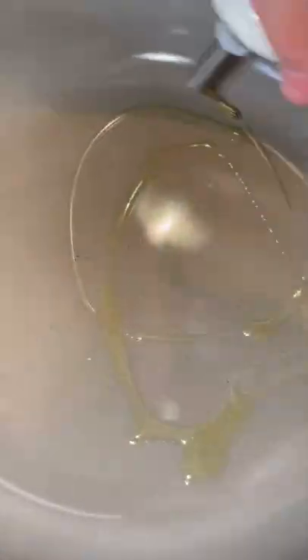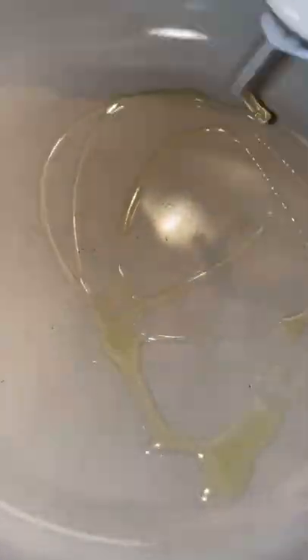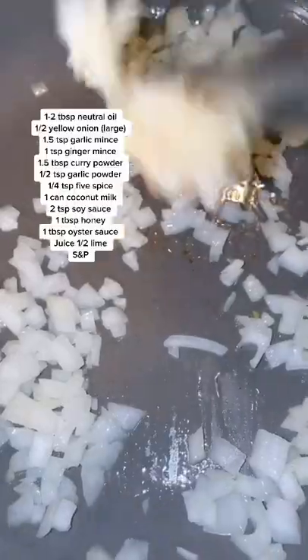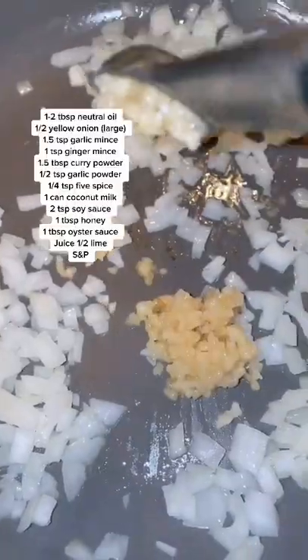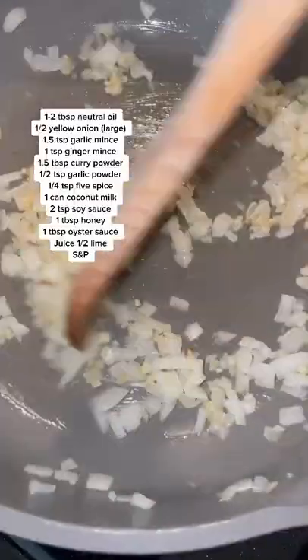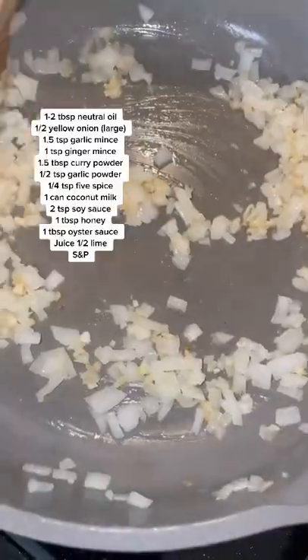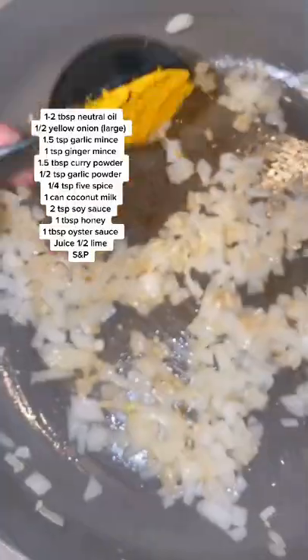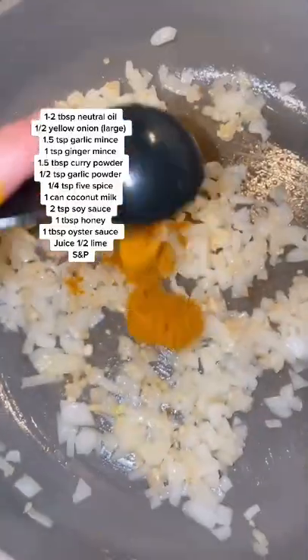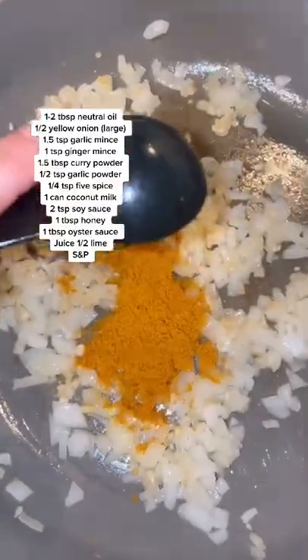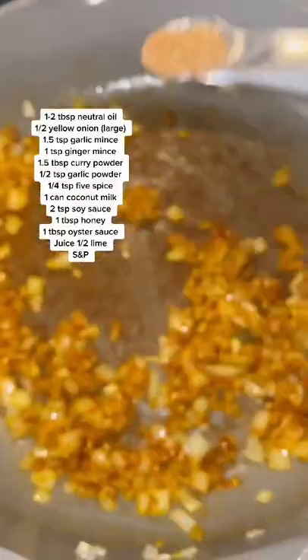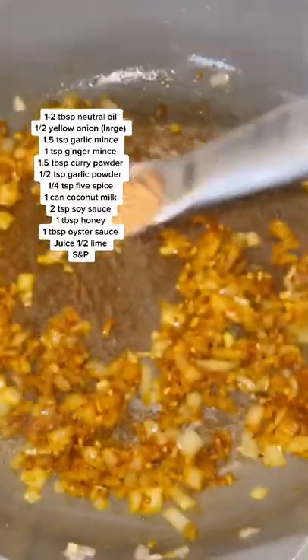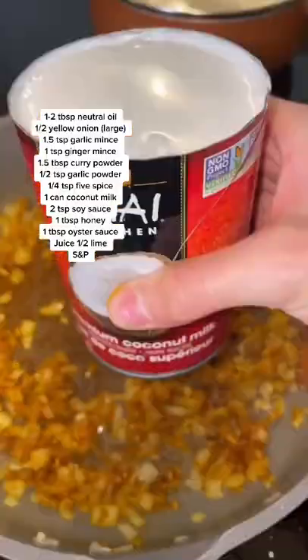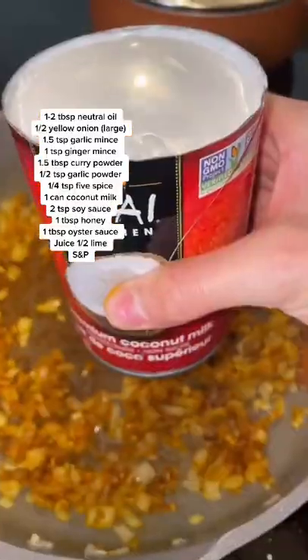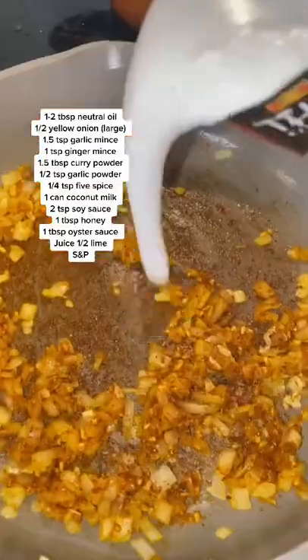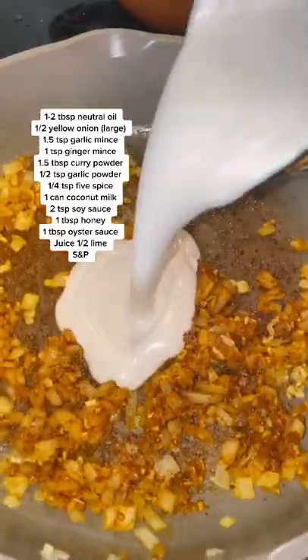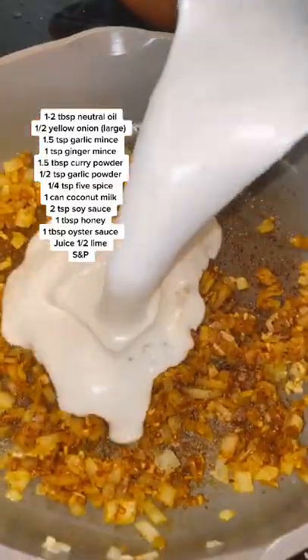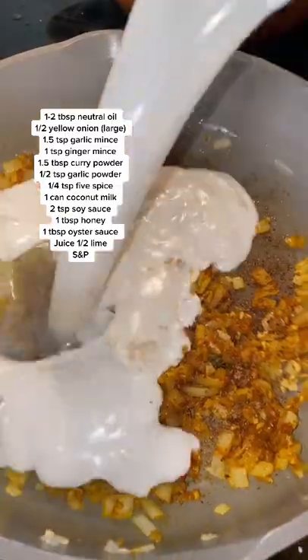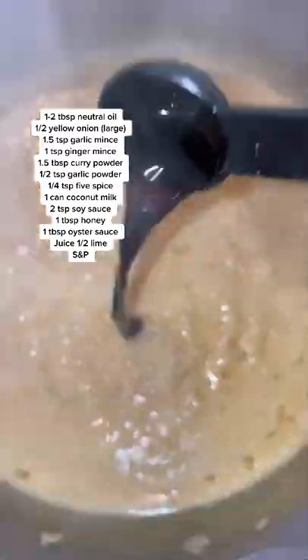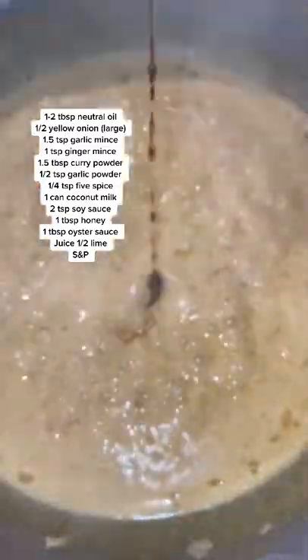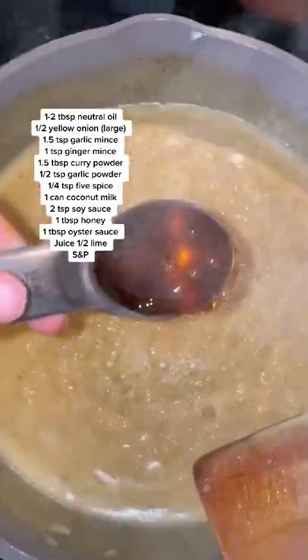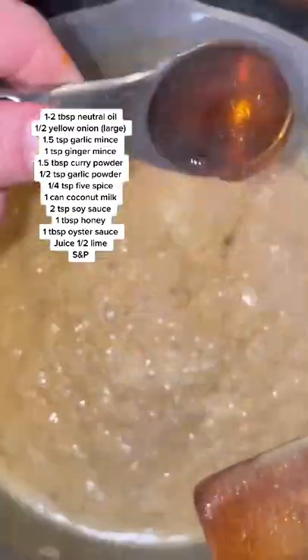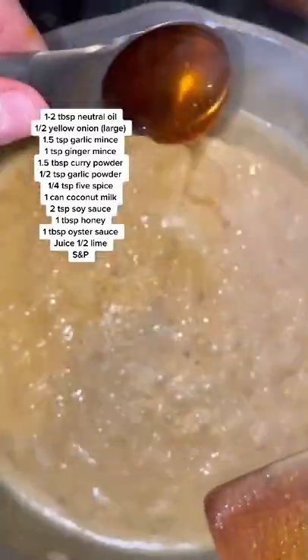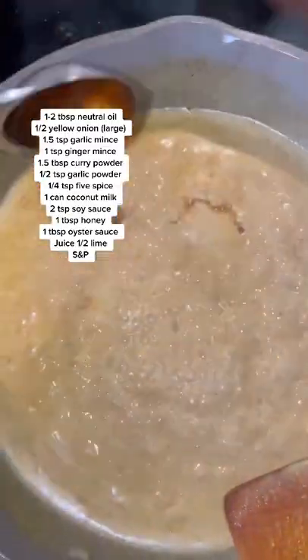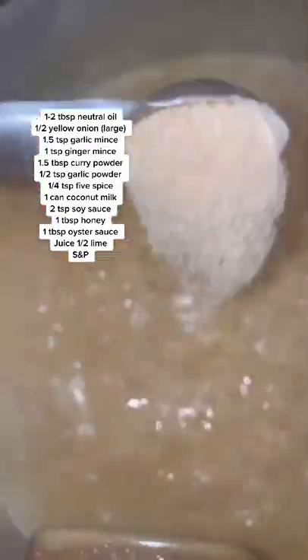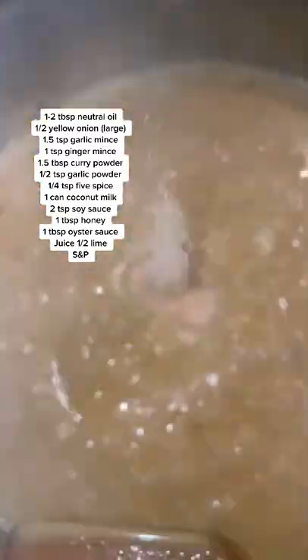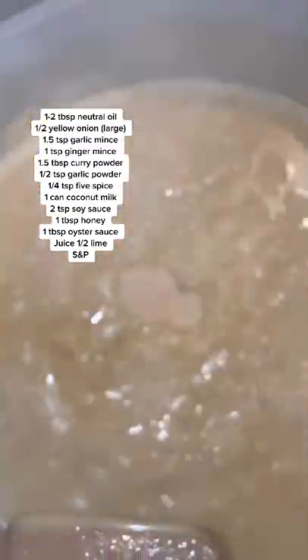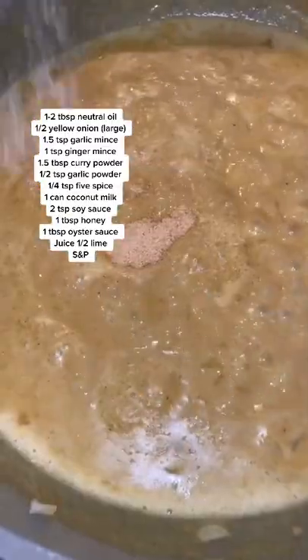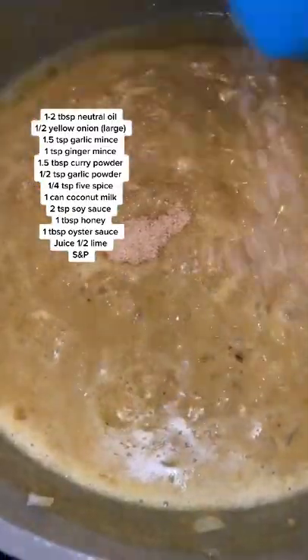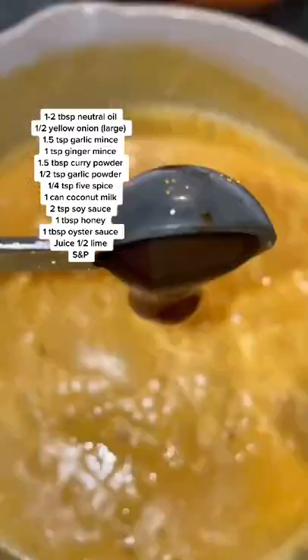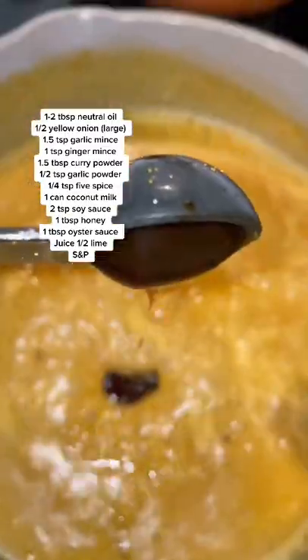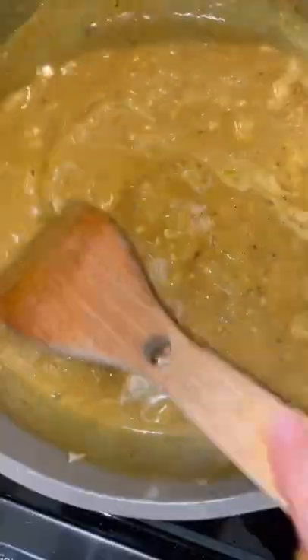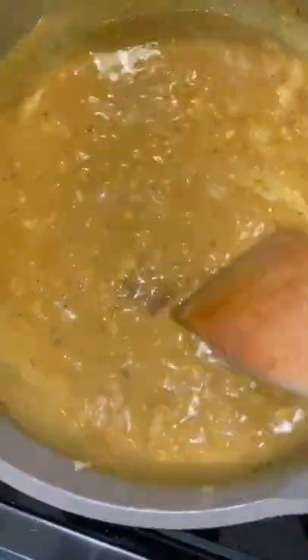For the soy curry sauce, combine all the ingredients you see on the screen, starting by sautéing your onions, garlic, and ginger. Add salt and pepper to taste, bring to a boil, and let it simmer for about five to six minutes.